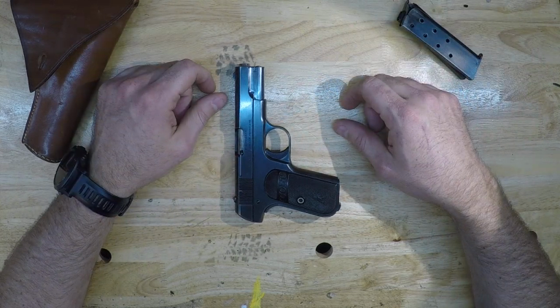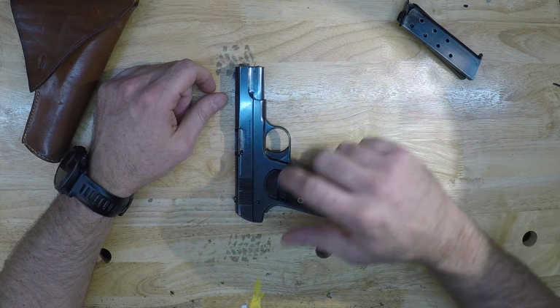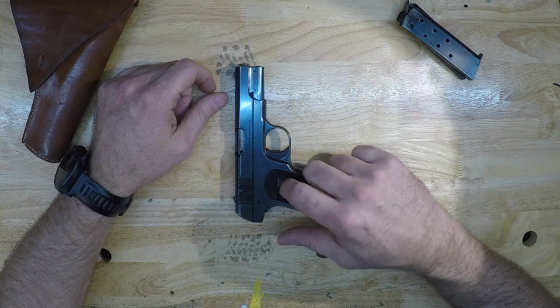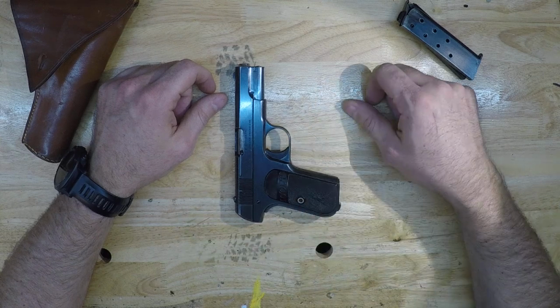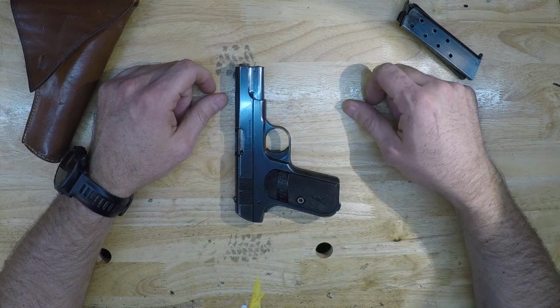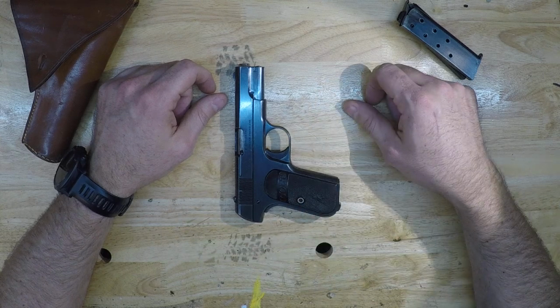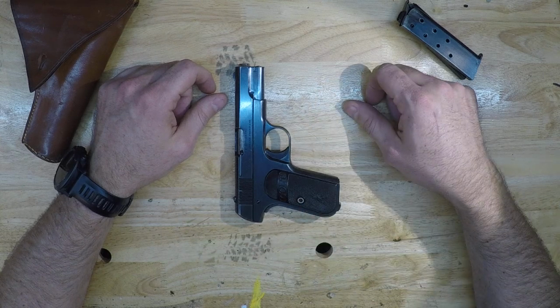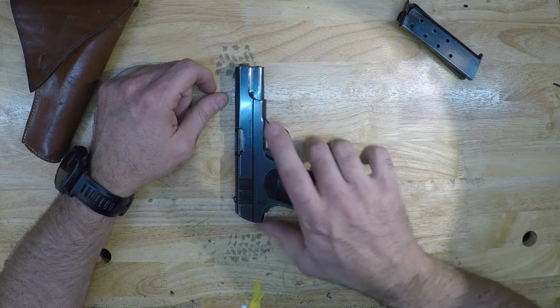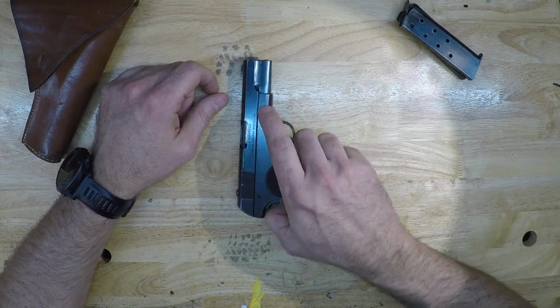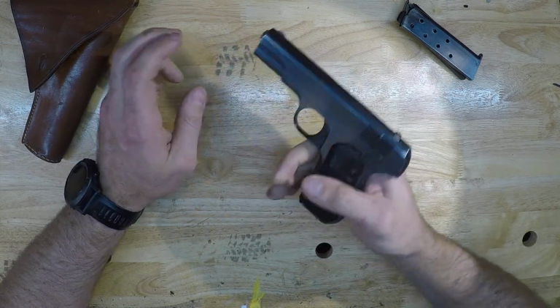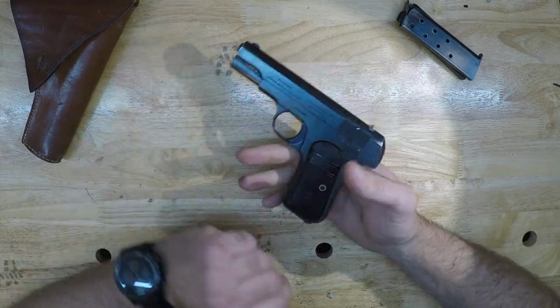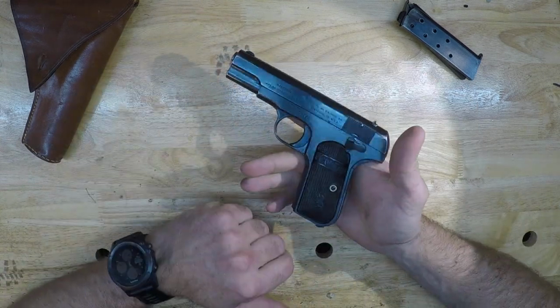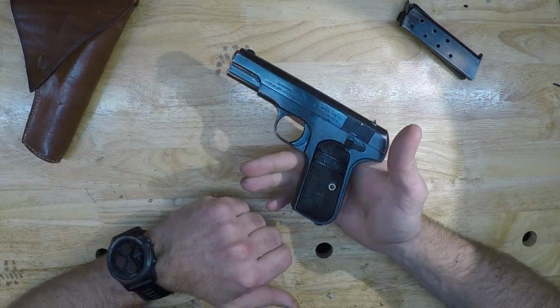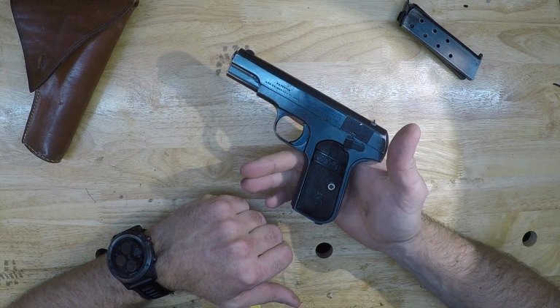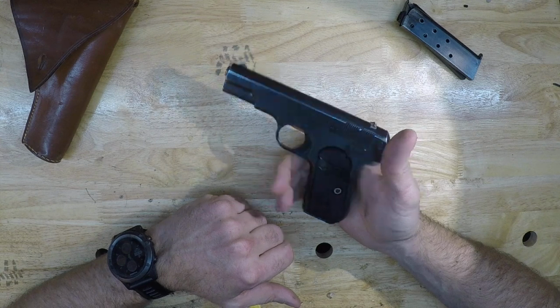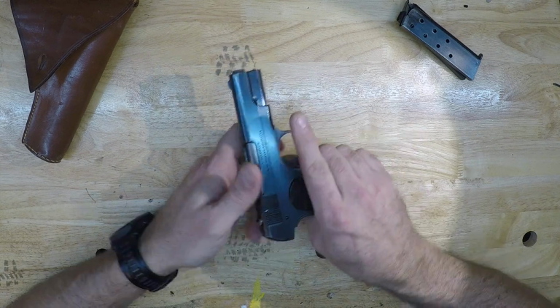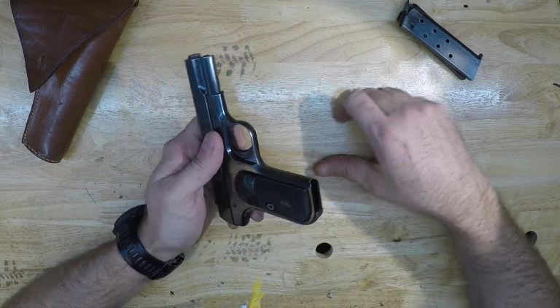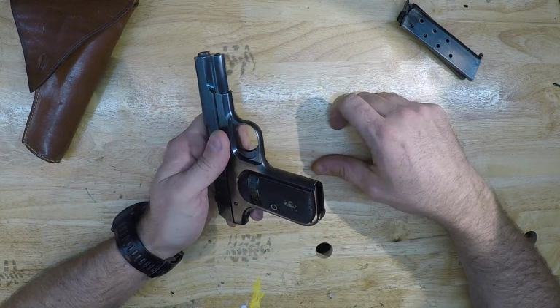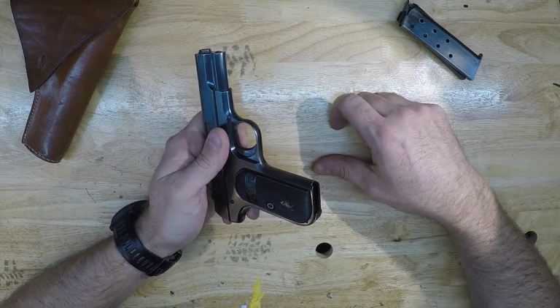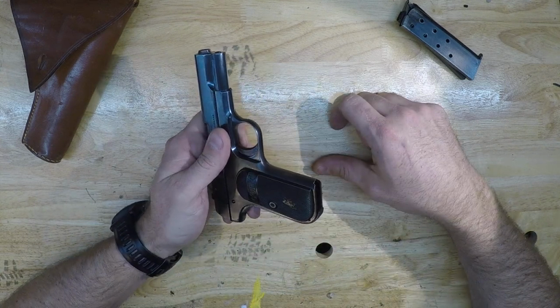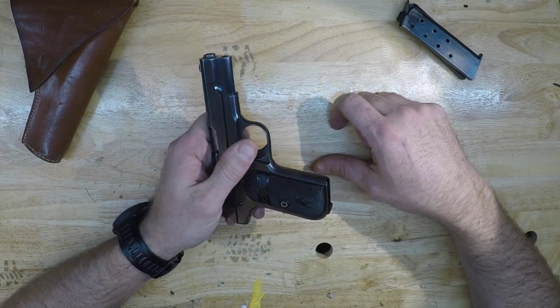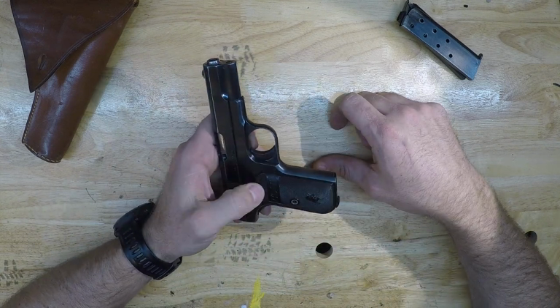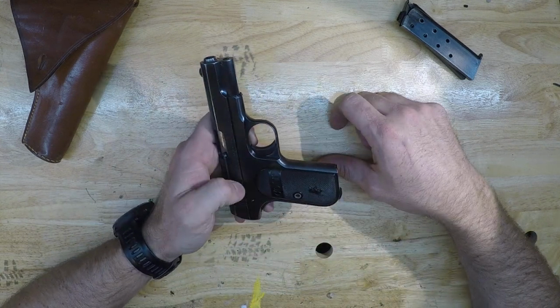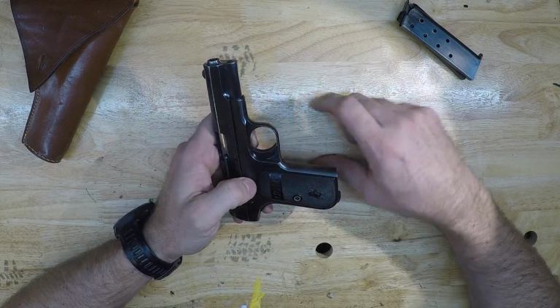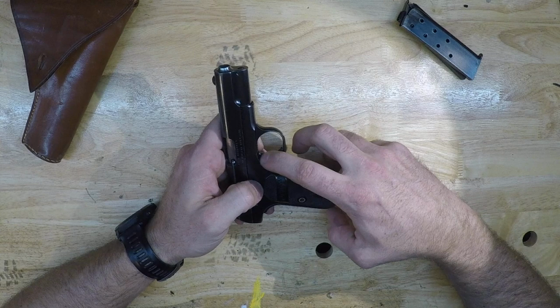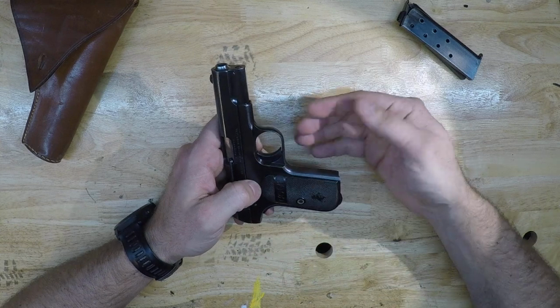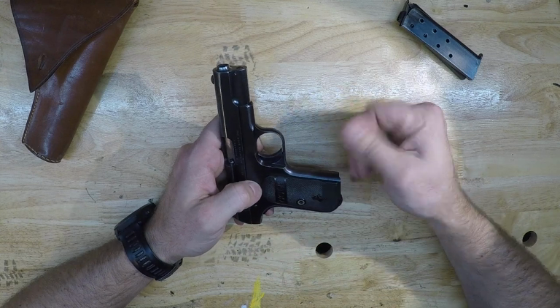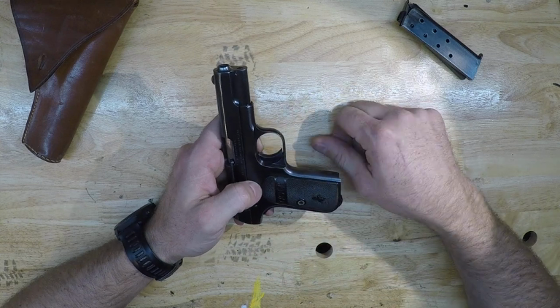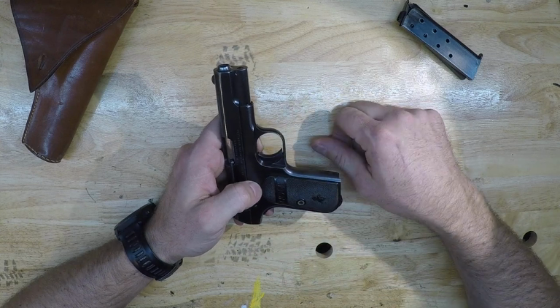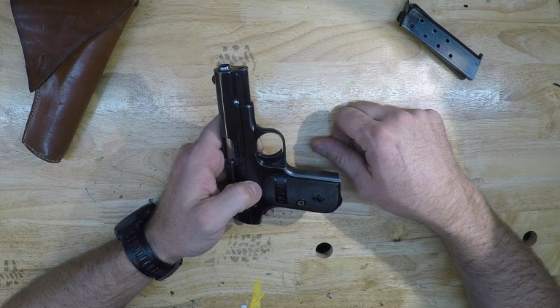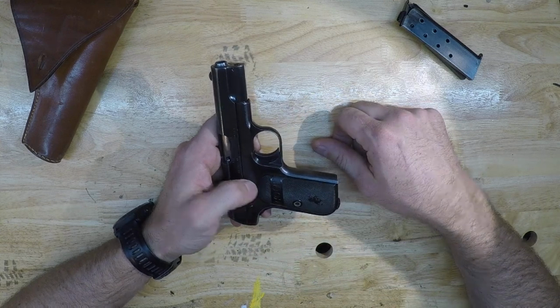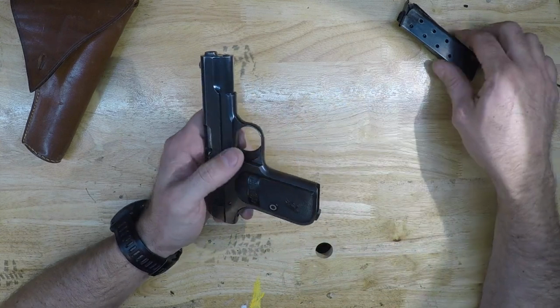You can get .32 ammo for this and it's a really sweet shooting gun. I've shot it once since I got it — it came with some ammo and I shot up all the old ammo just to get through it — so it's a little dirty right now and oily, which makes disassembly a little tougher.